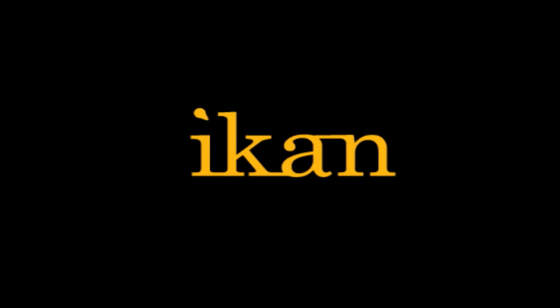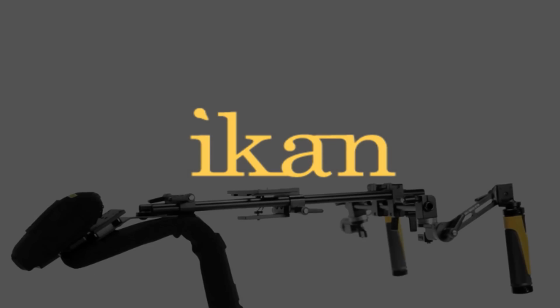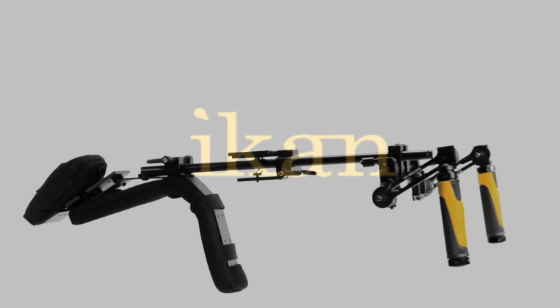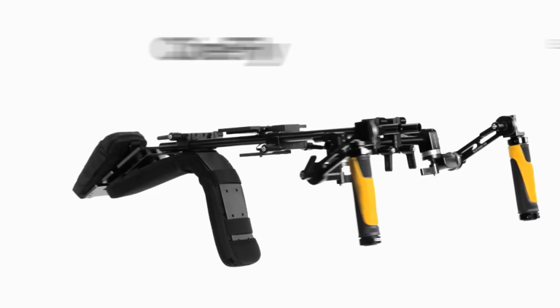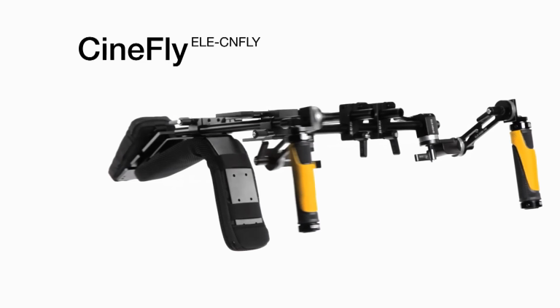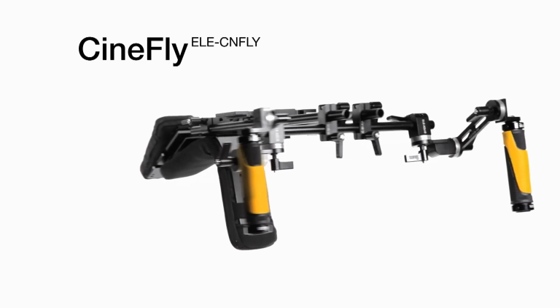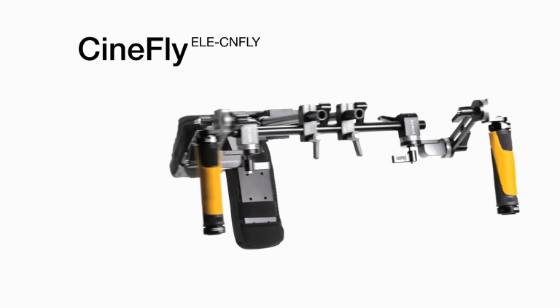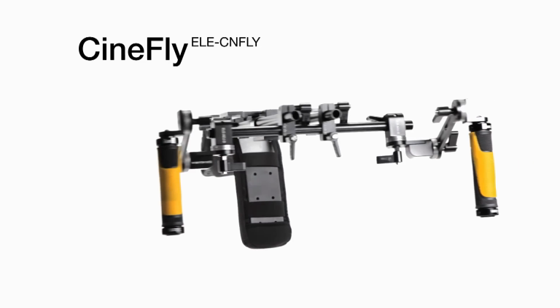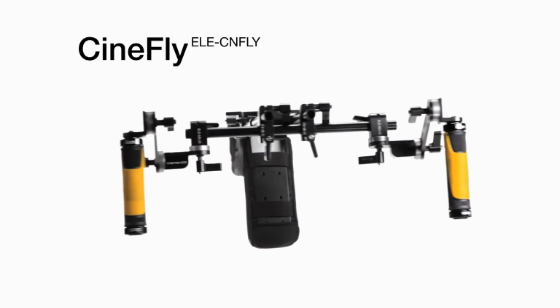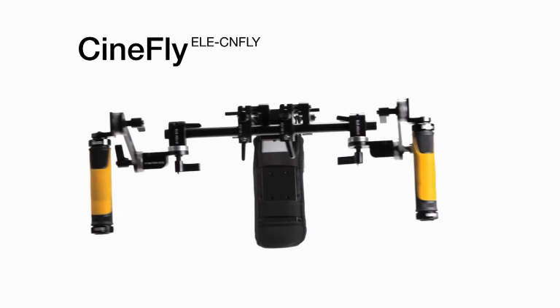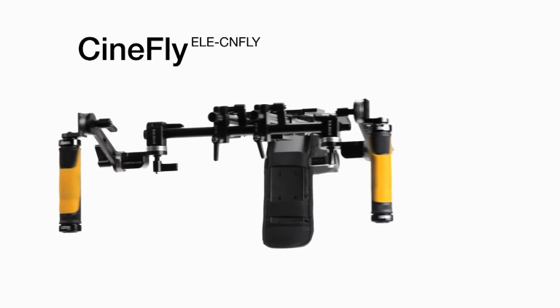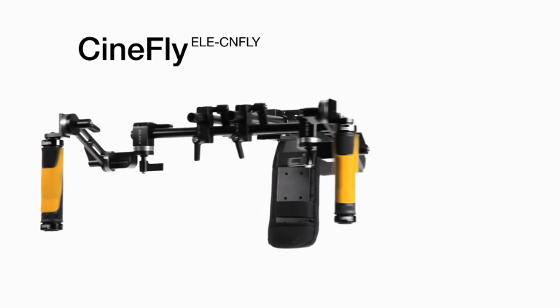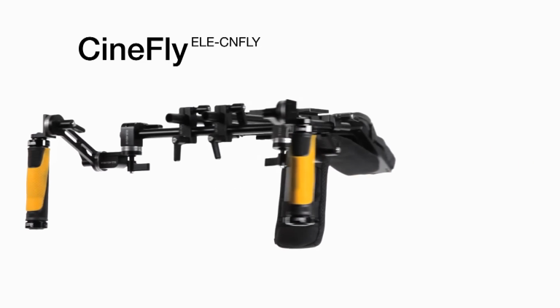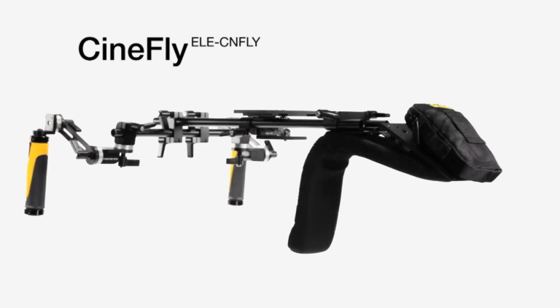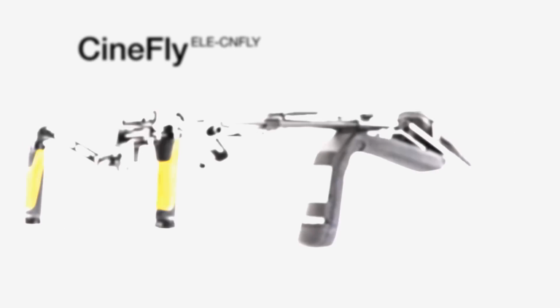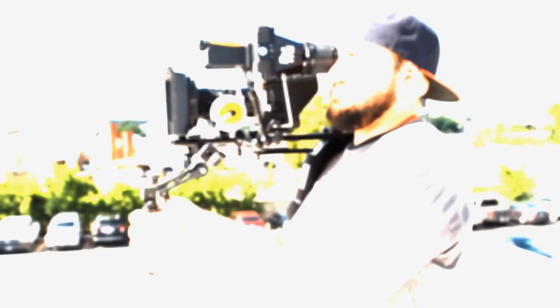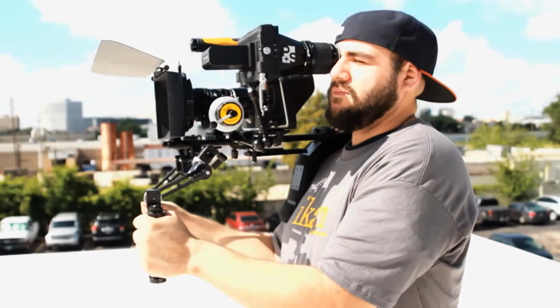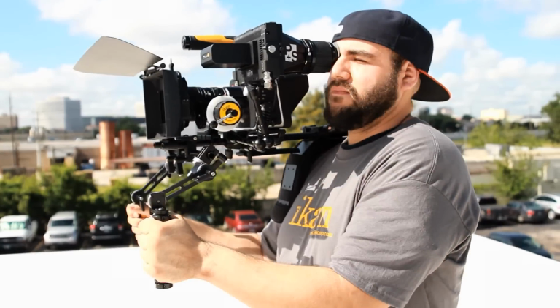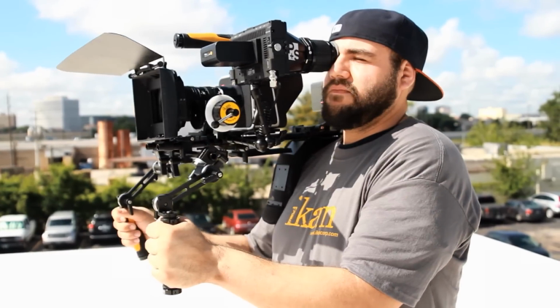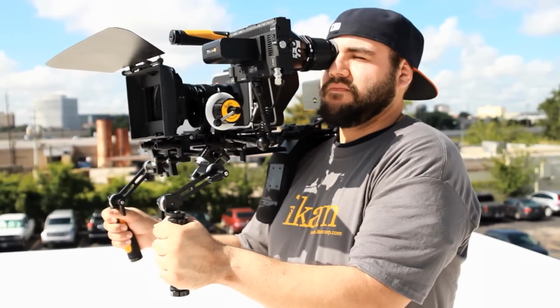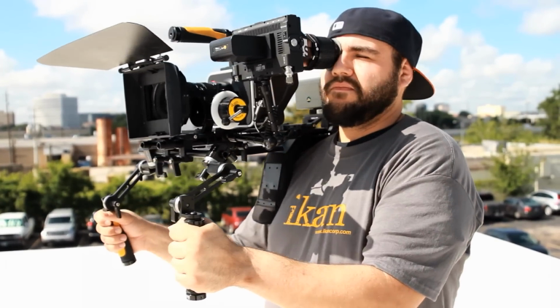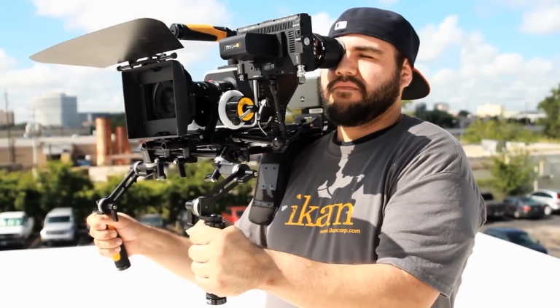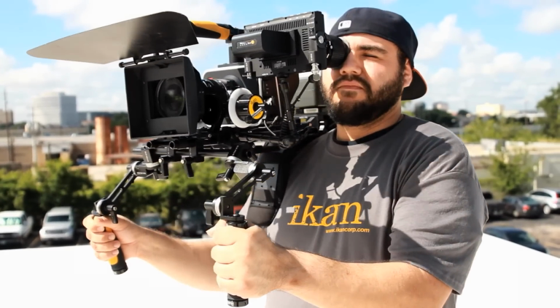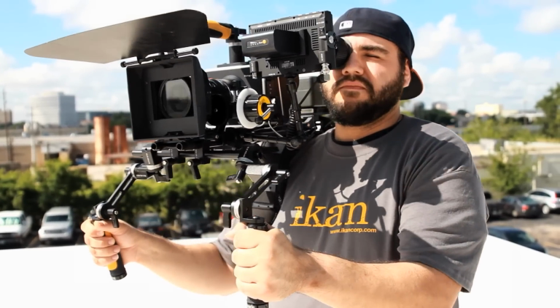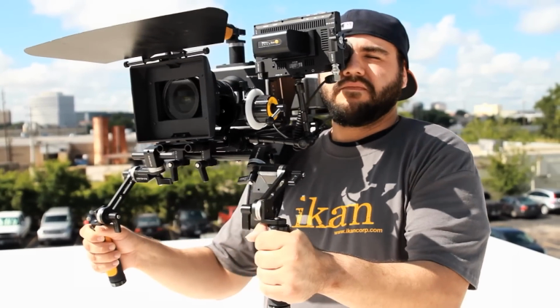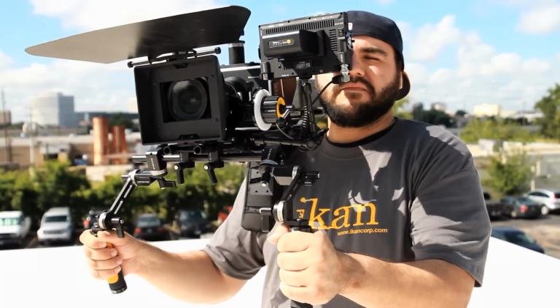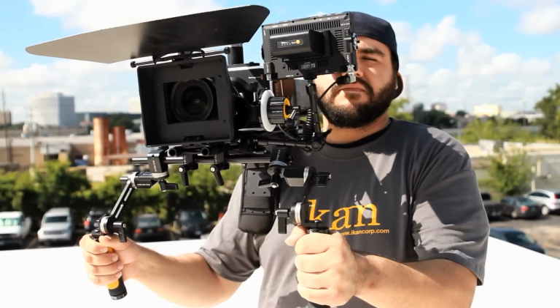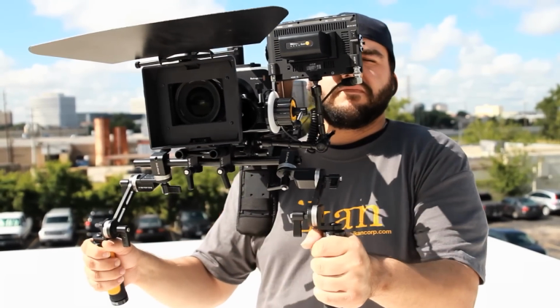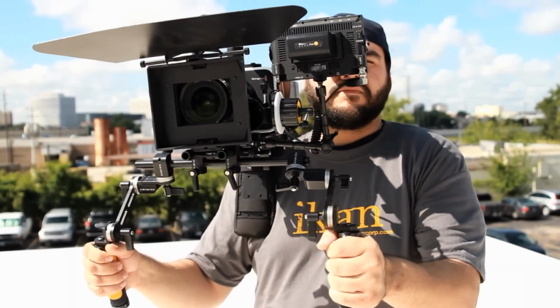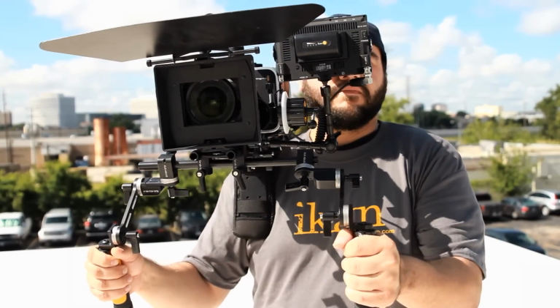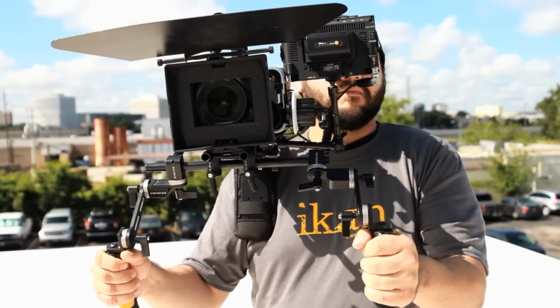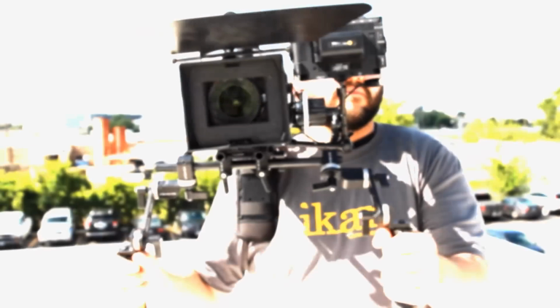Introducing the CineFly Camera Shoulder Rig from ICANN, a fully customizable, lightweight shoulder mount system designed specifically for the Blackmagic Cinema Camera.